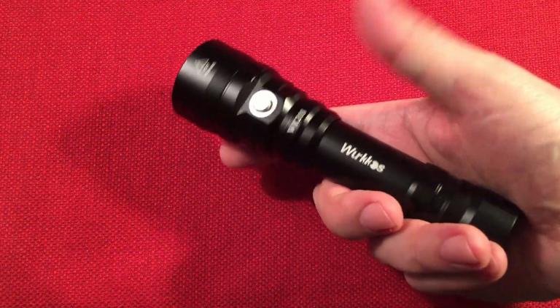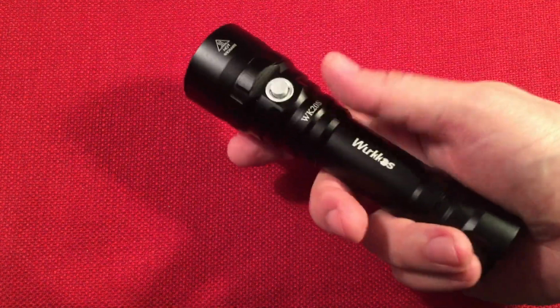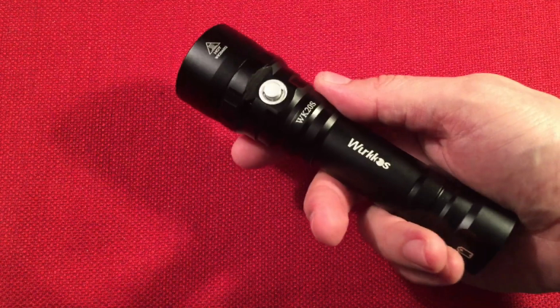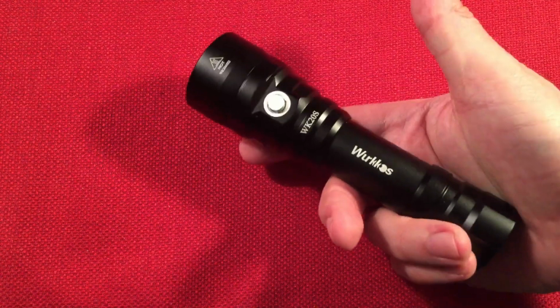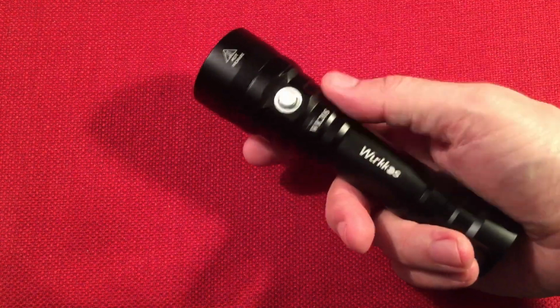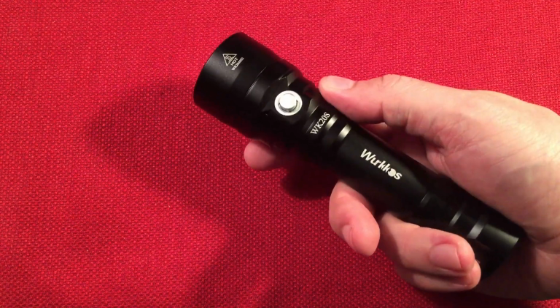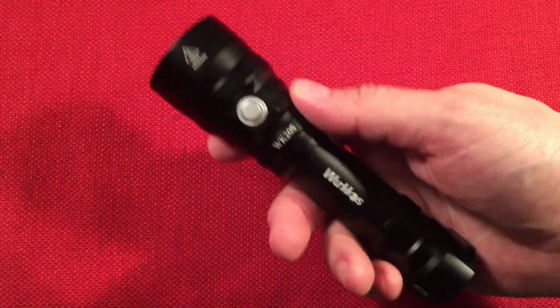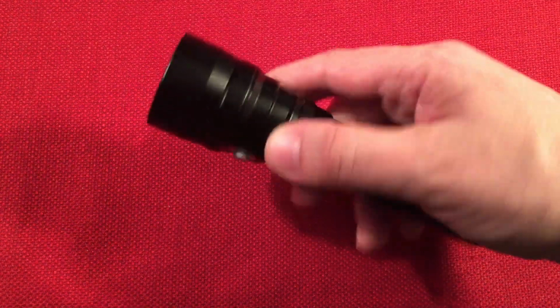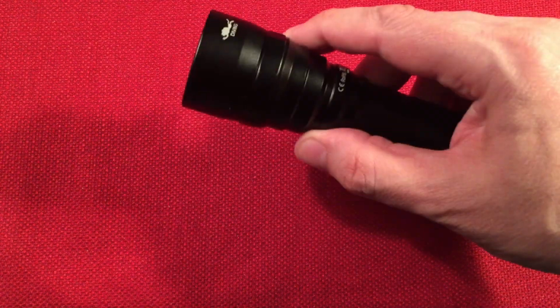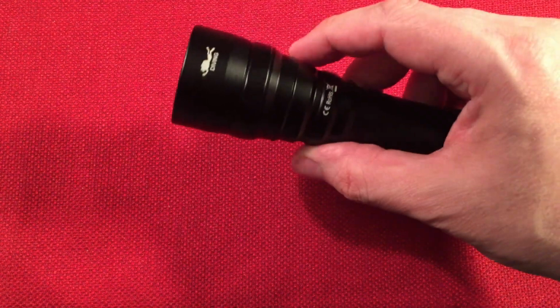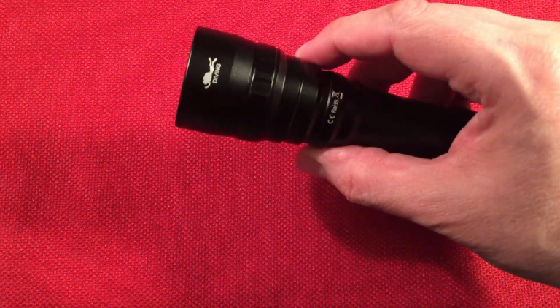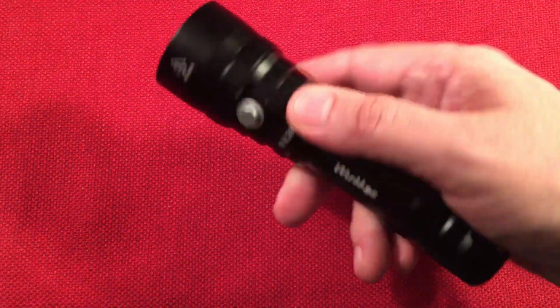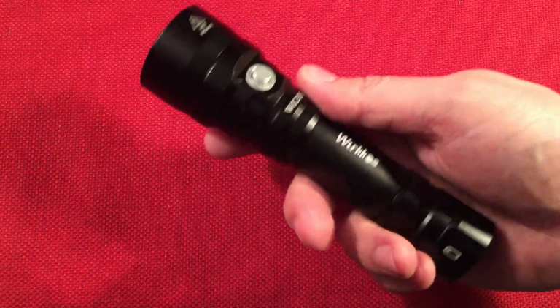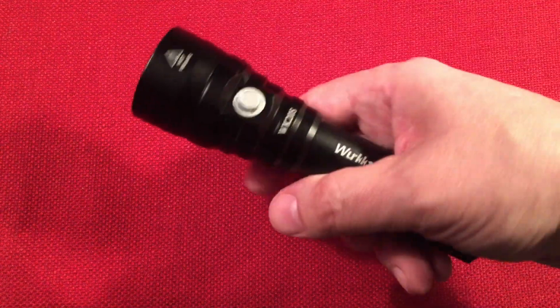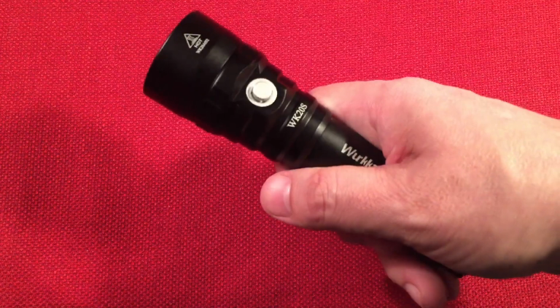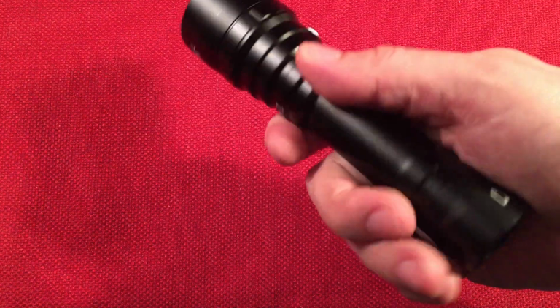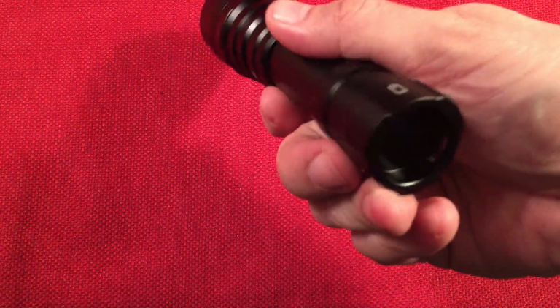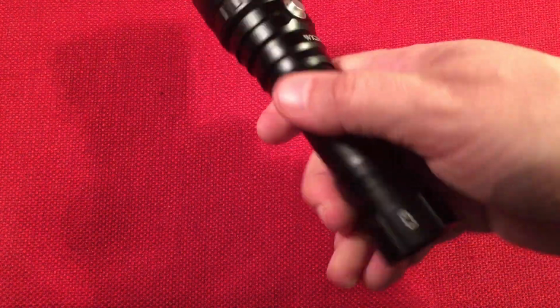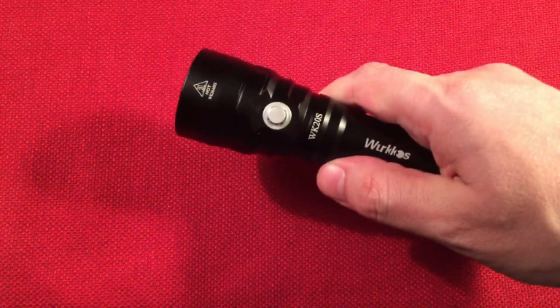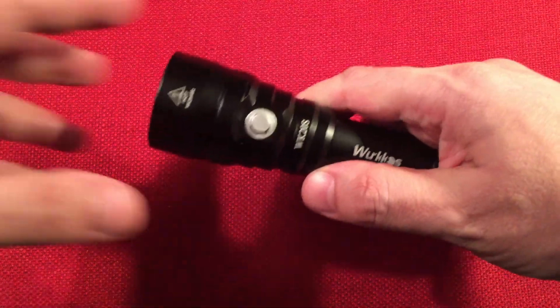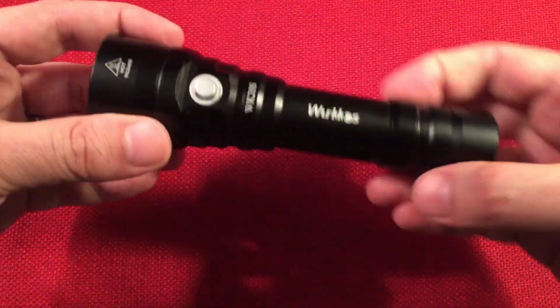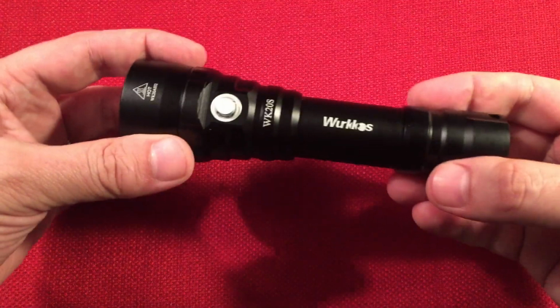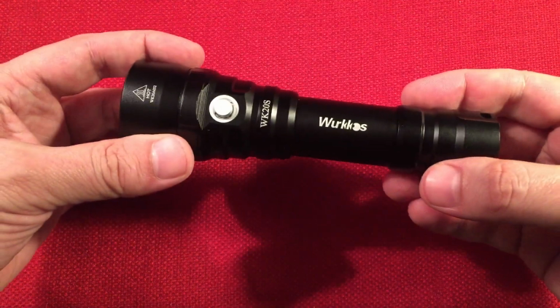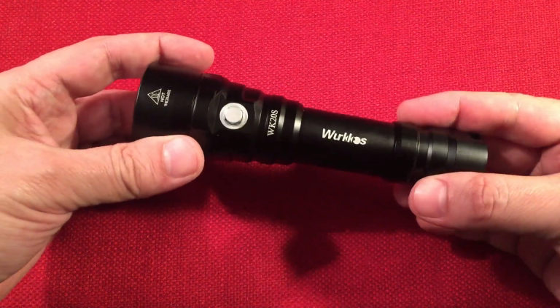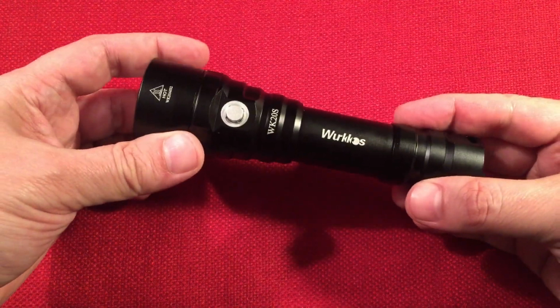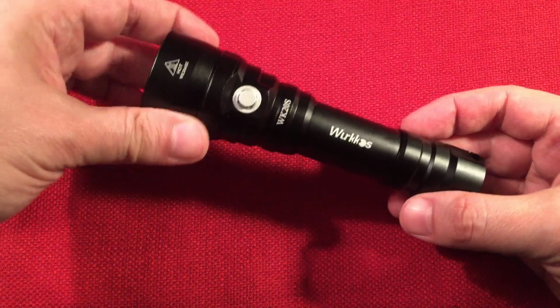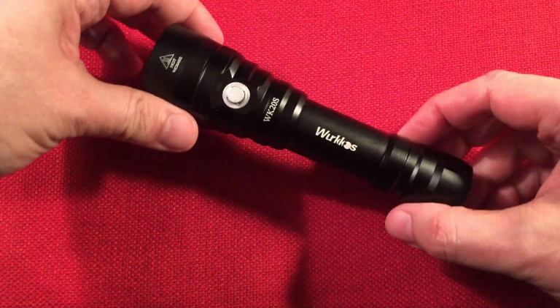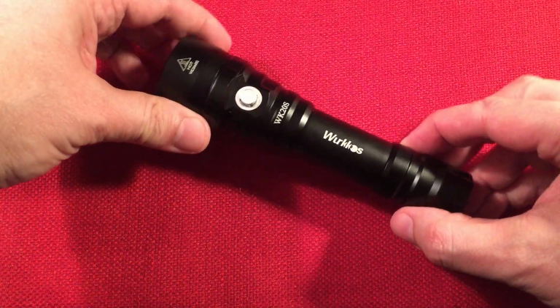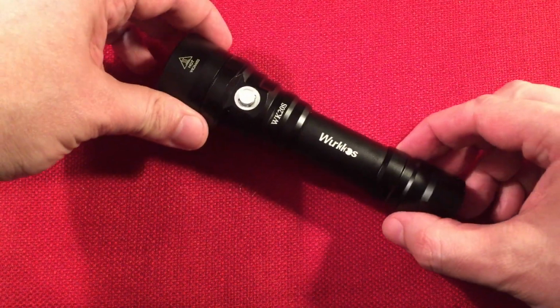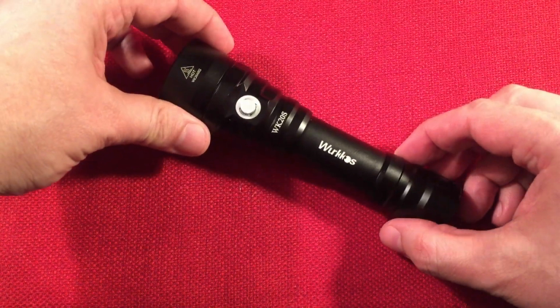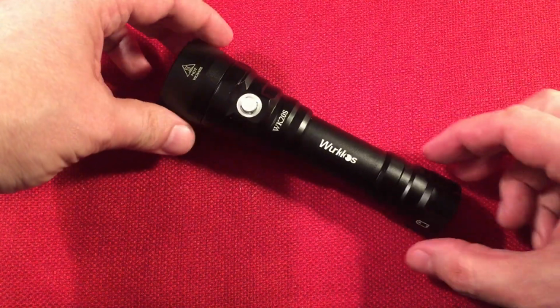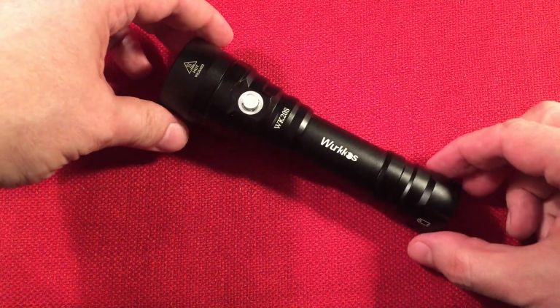It weighs about four tenths of a pound without the battery, so you get an idea how much this weighs. Just an amazing feeling light — well made, well put together. I just love this Workos brand. I'll show you a few other flashlights next to this one so you get an idea.